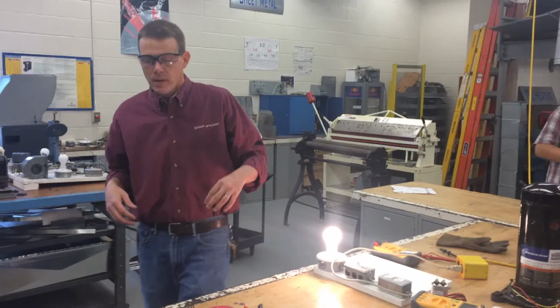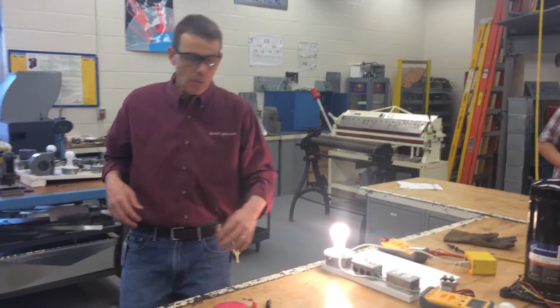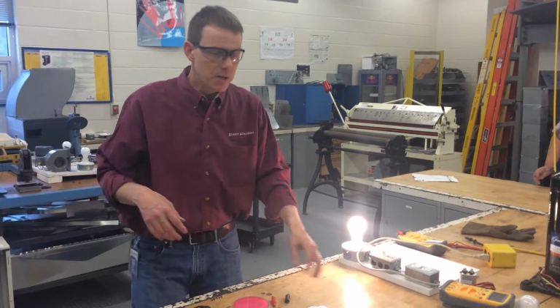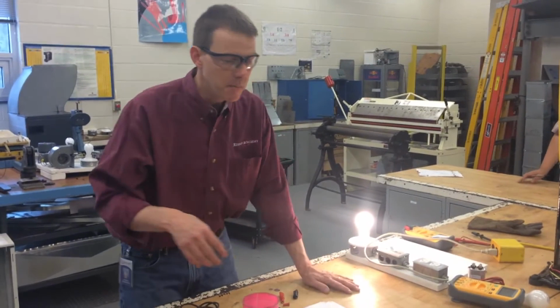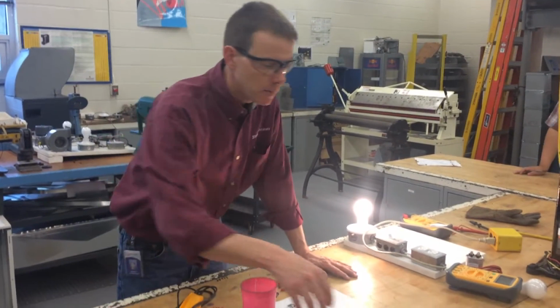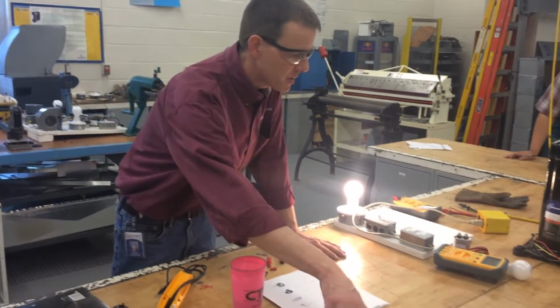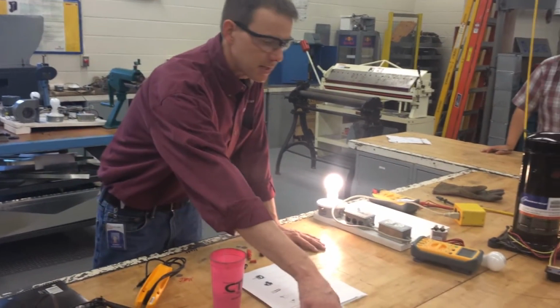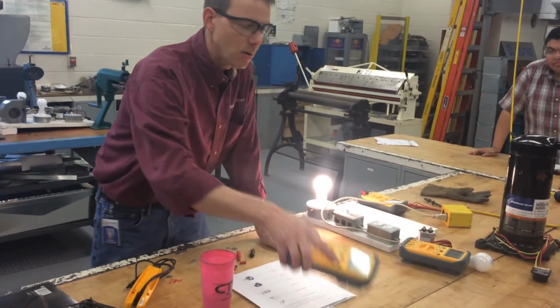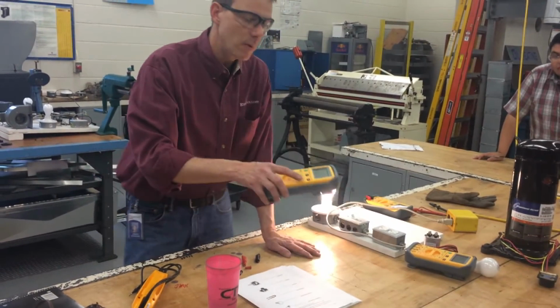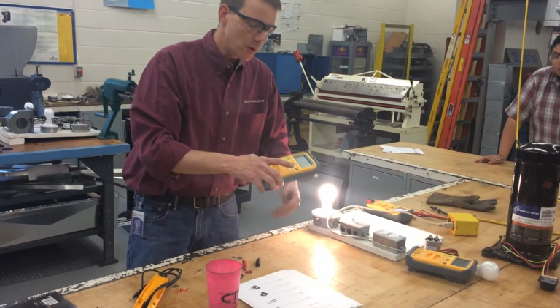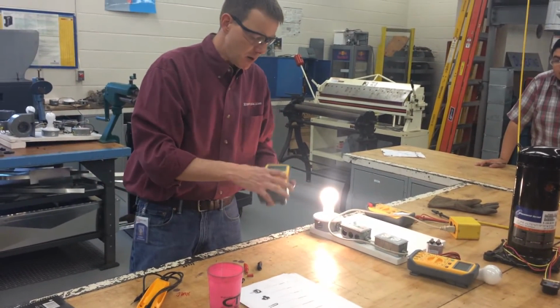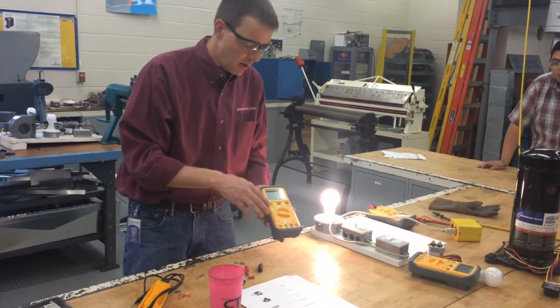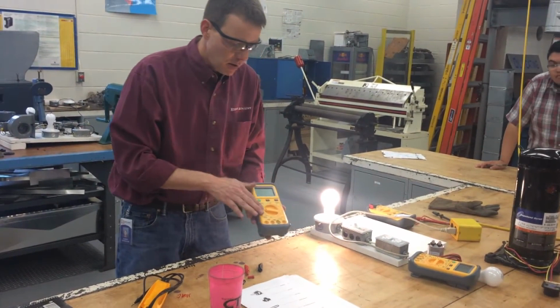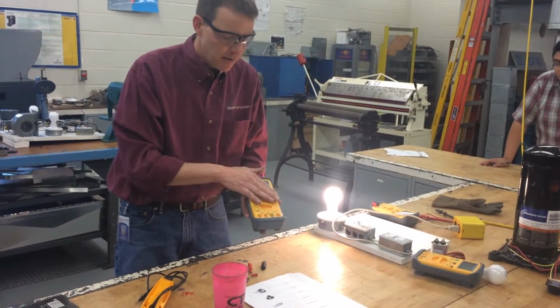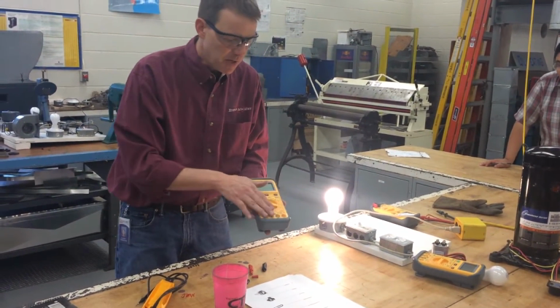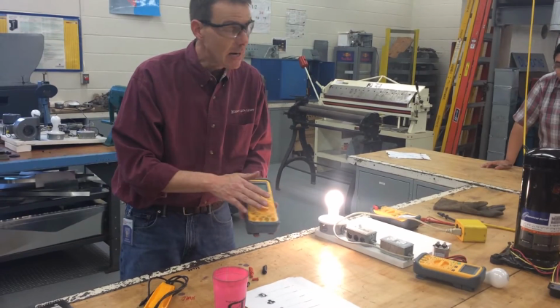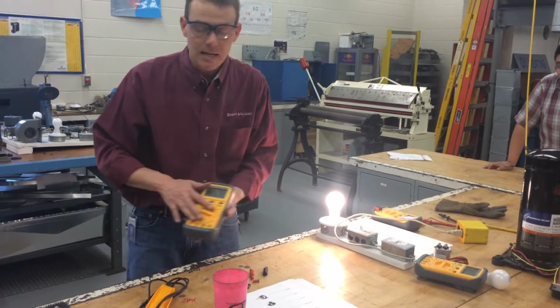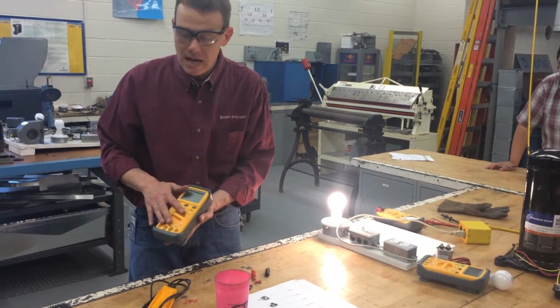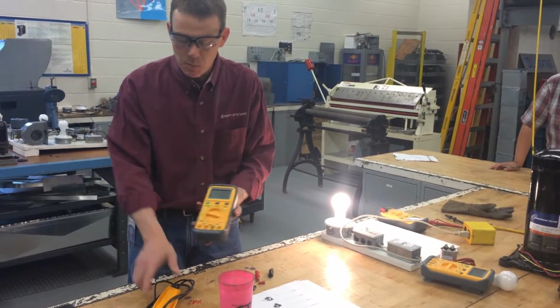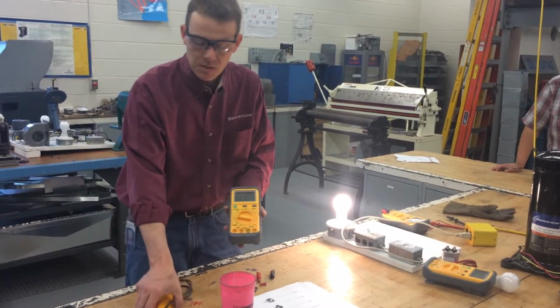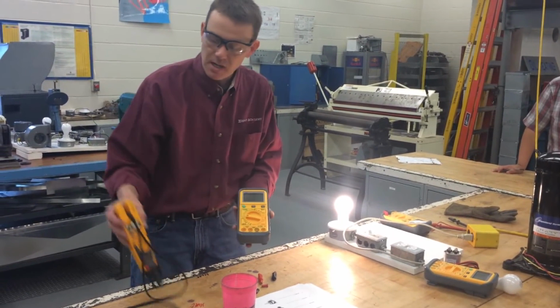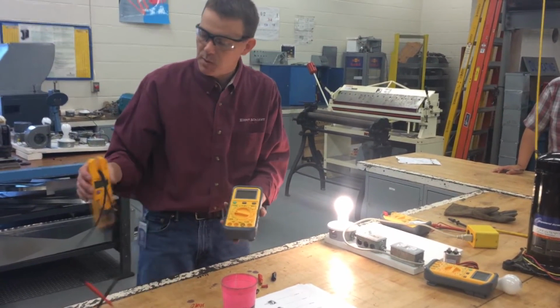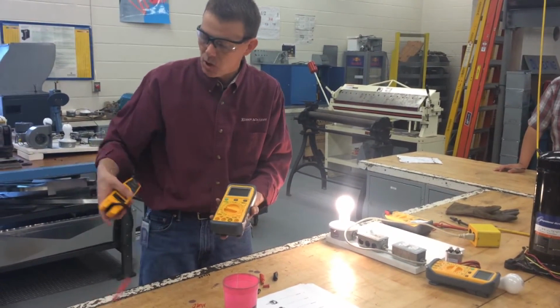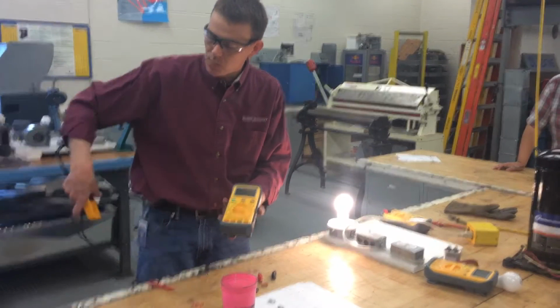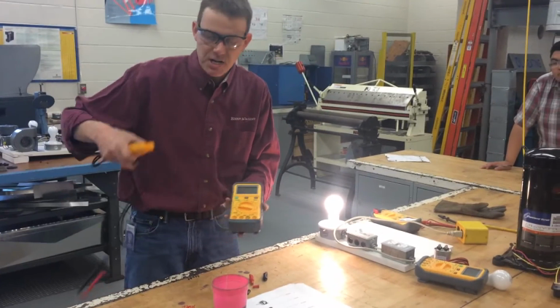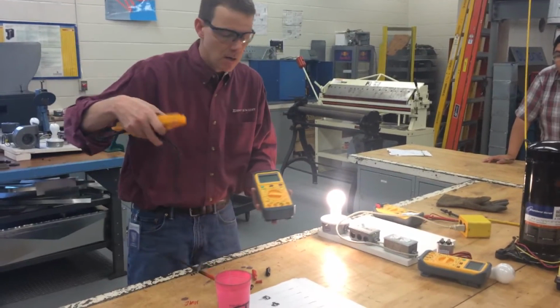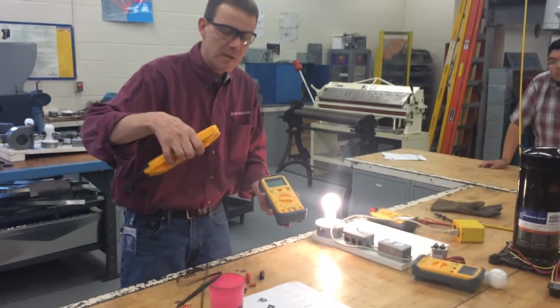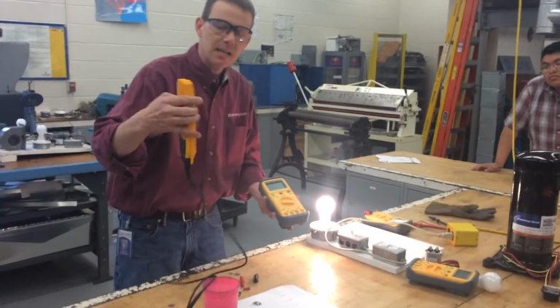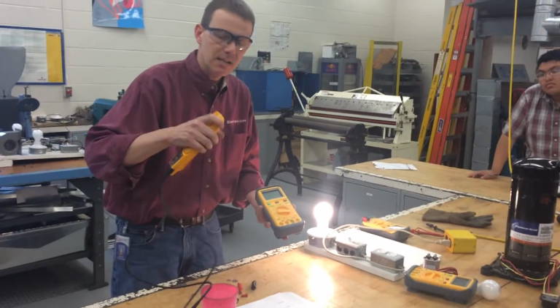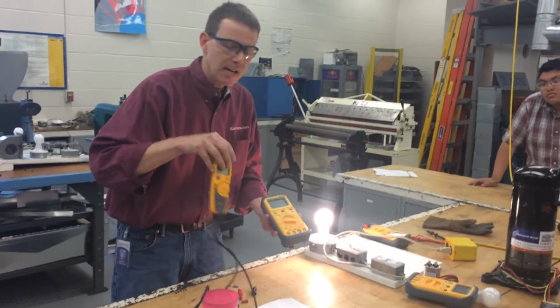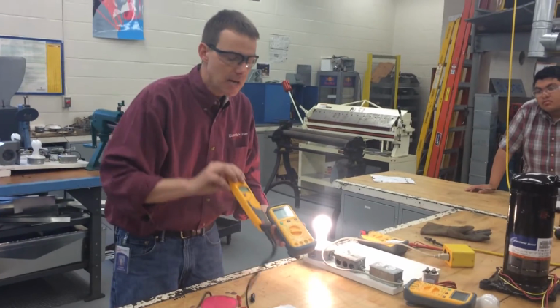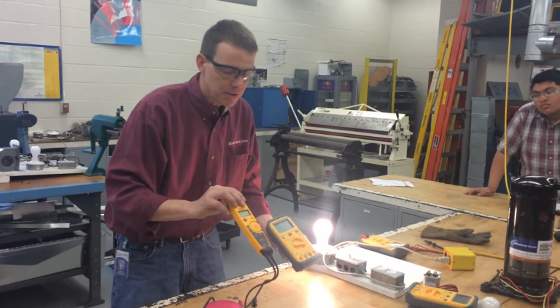We're going to use the meter to measure resistance. Normally when you first buy your meter, this one here has got a lot of different options, whereas this one here is pretty much auto-ranging, which means it's only got three options.